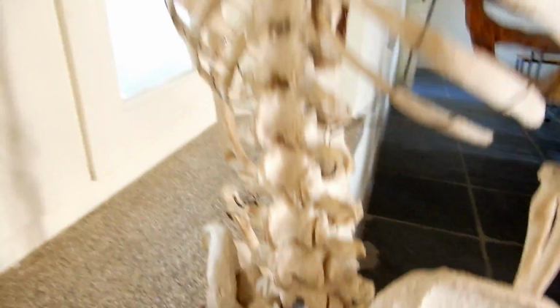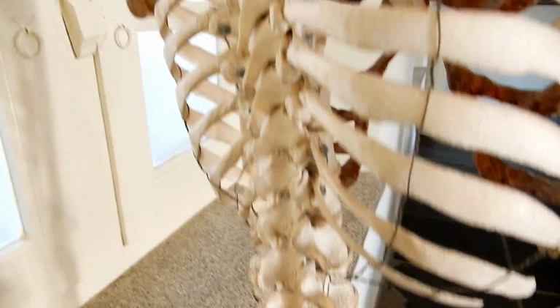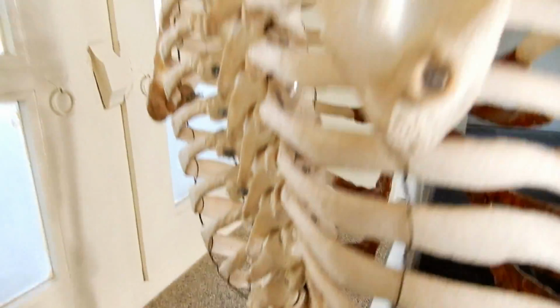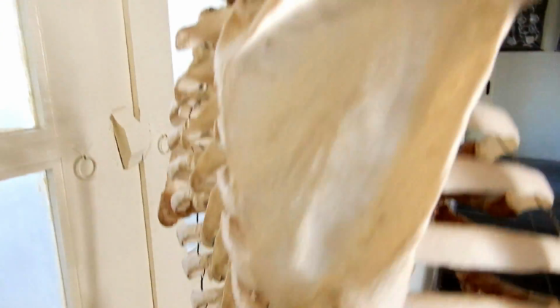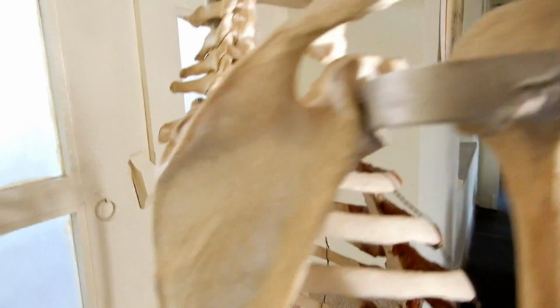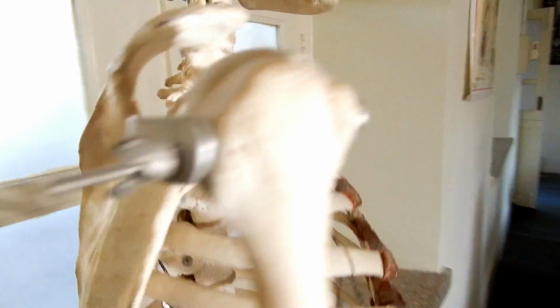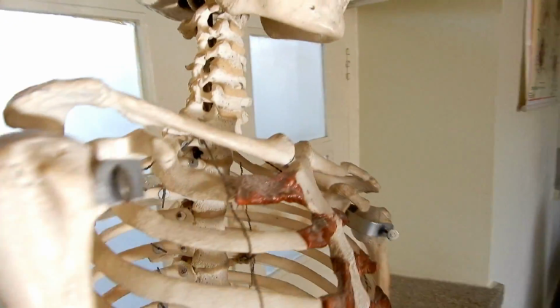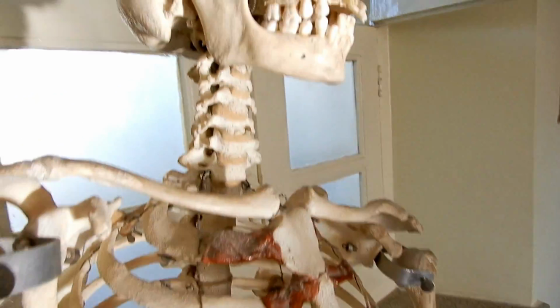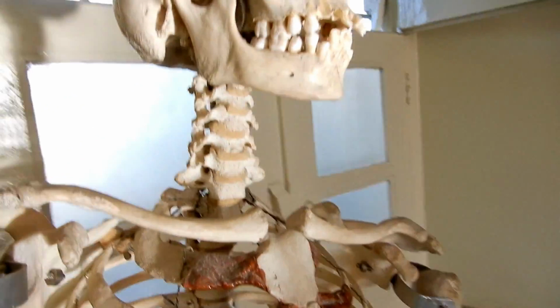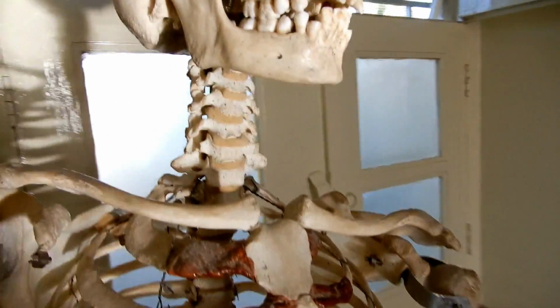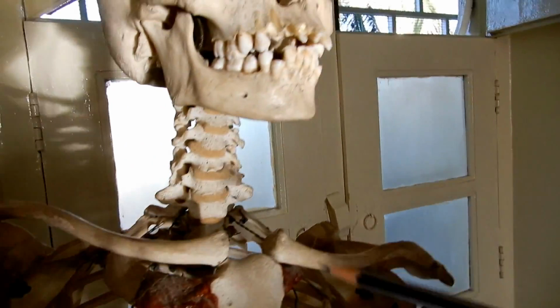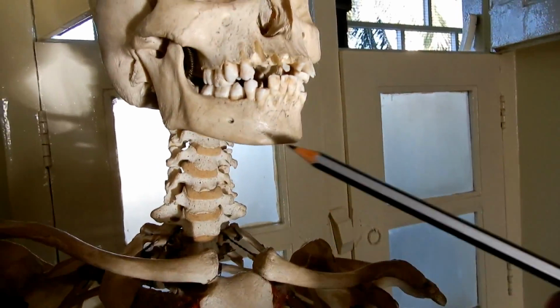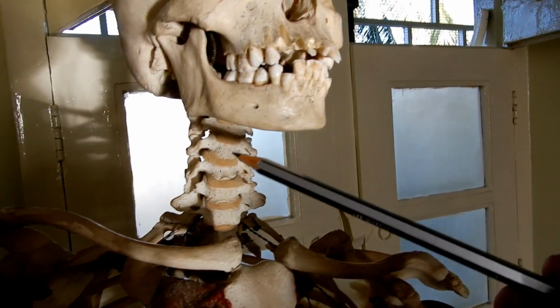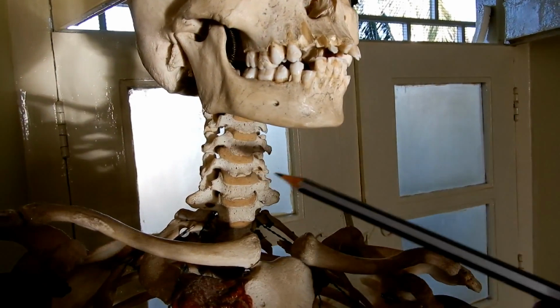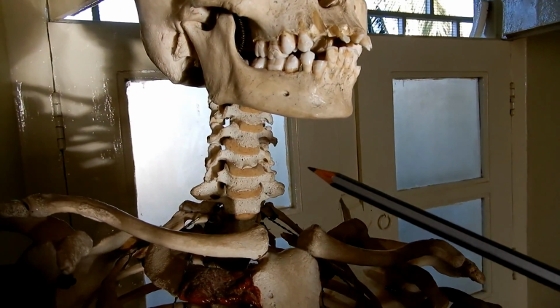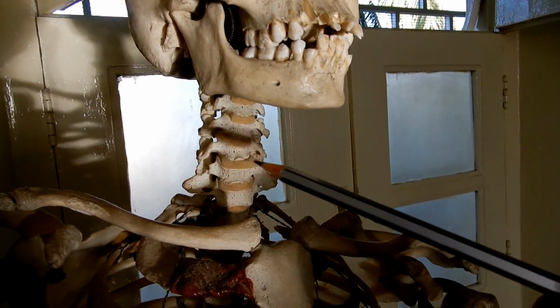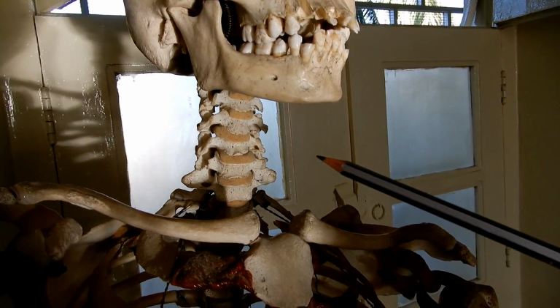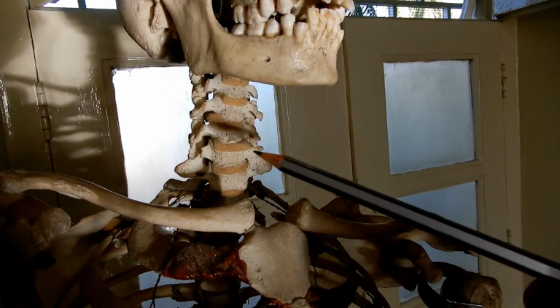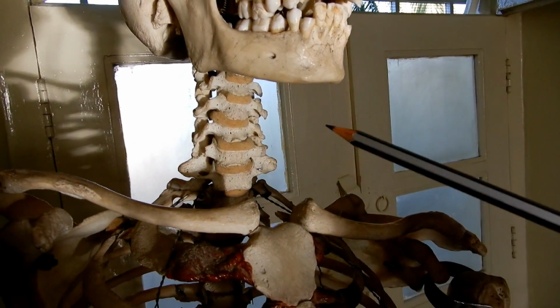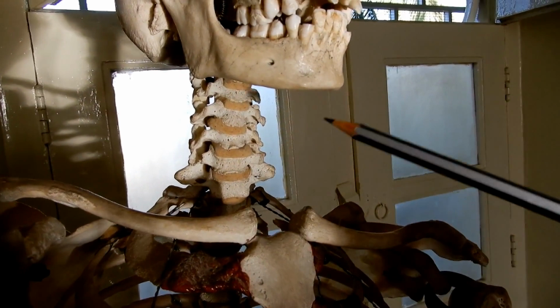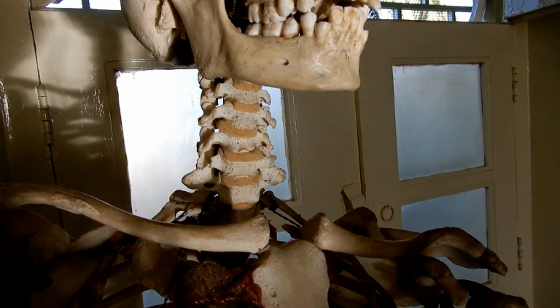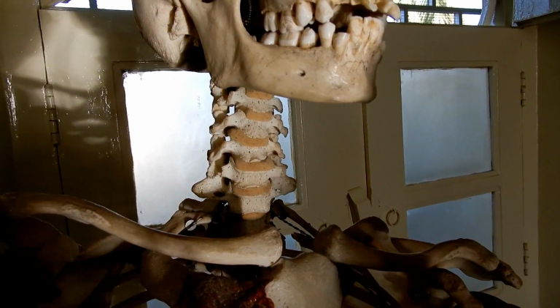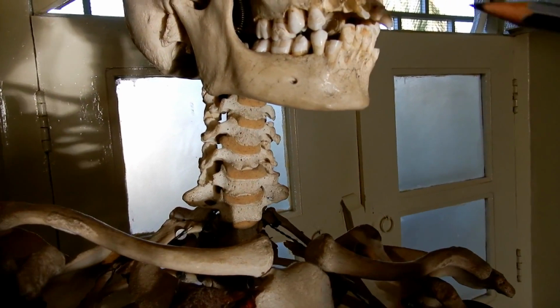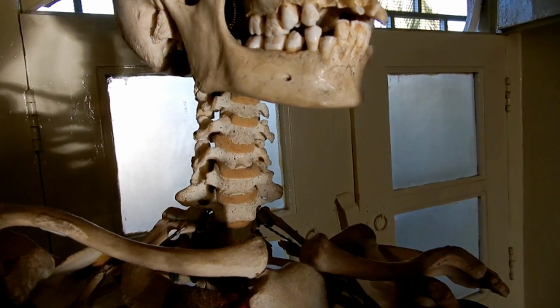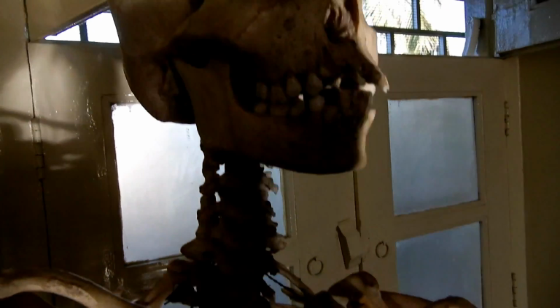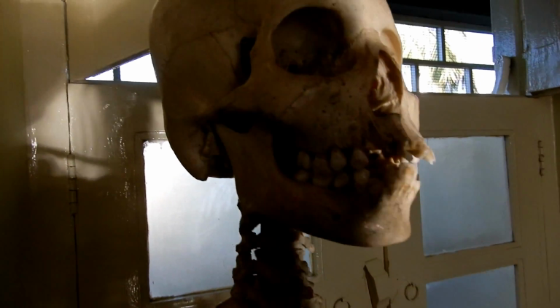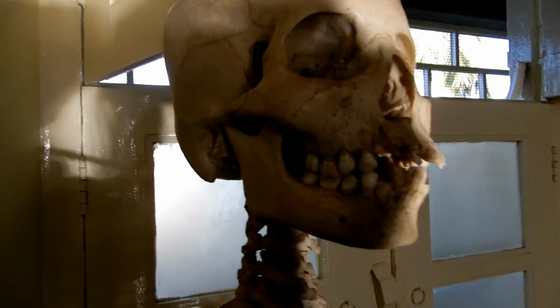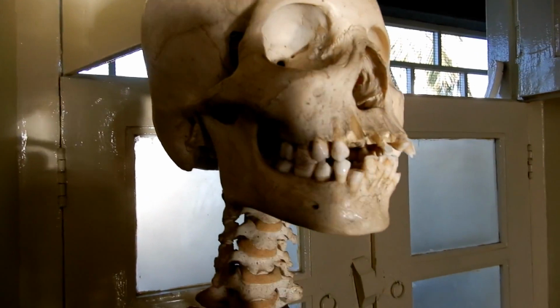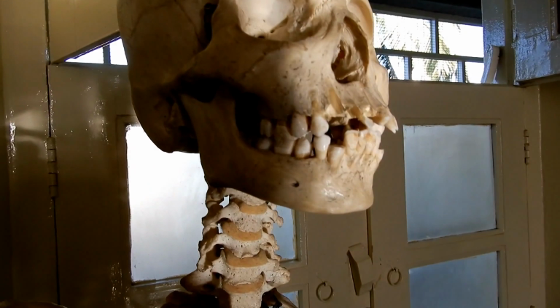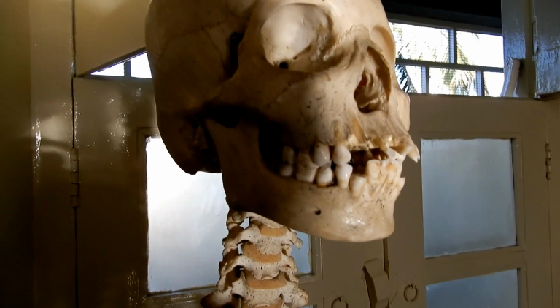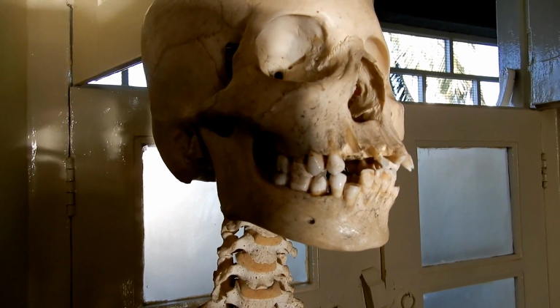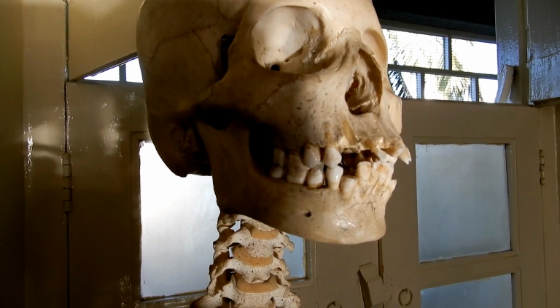The 206 bones — what is missing in this is the hyoid bone. The hyoid bone is missing here, and individual bones will be shown to you as I explained.